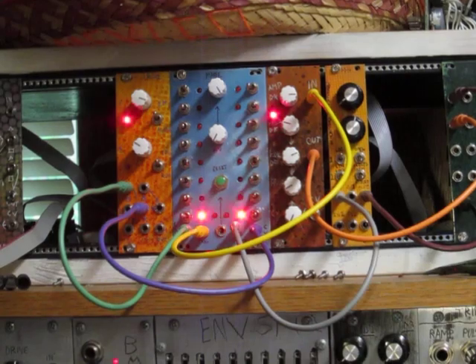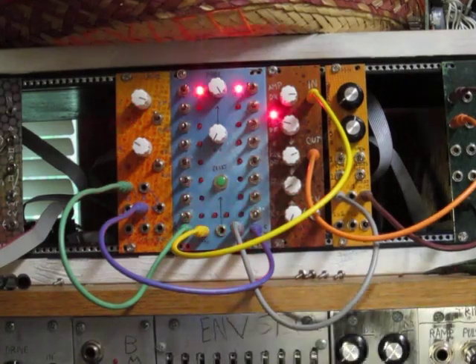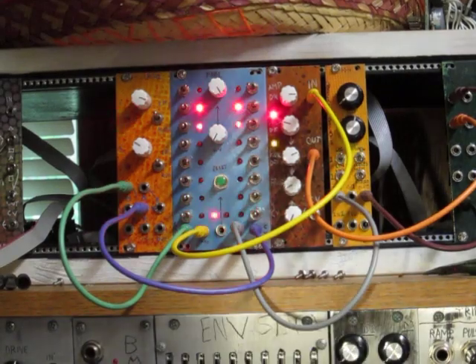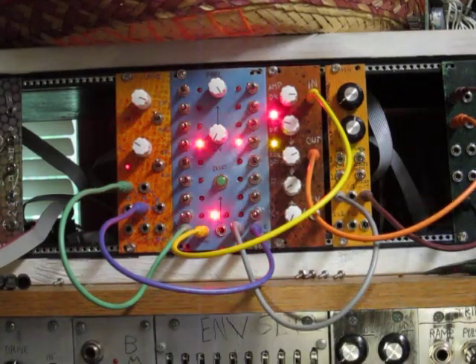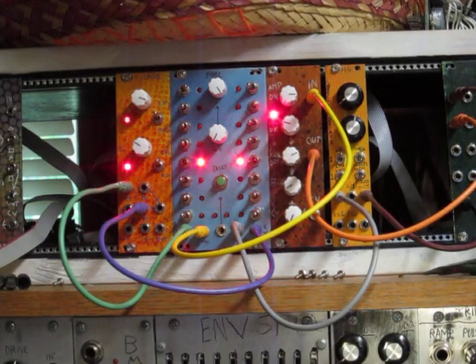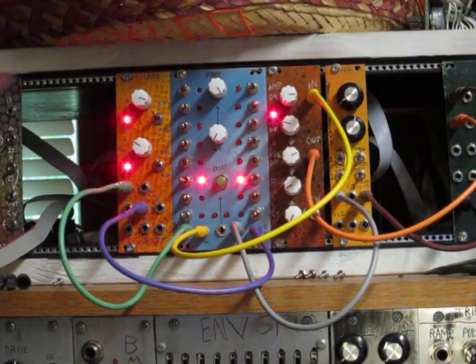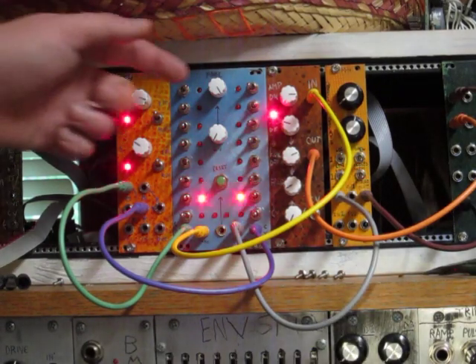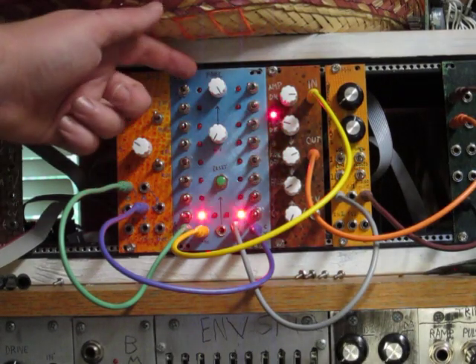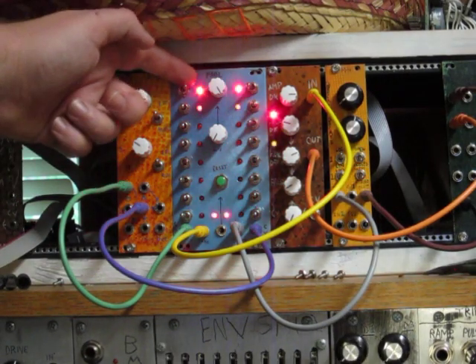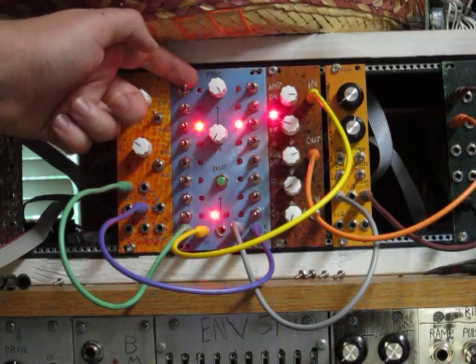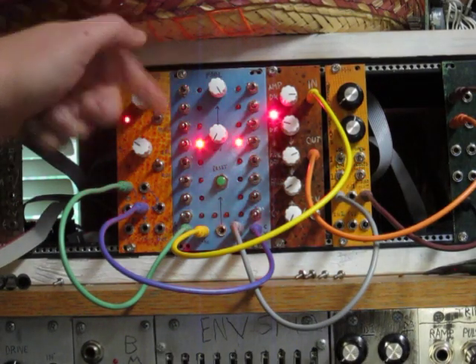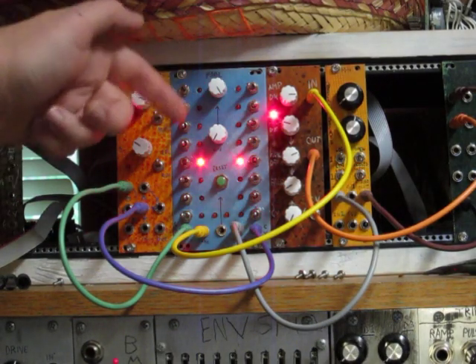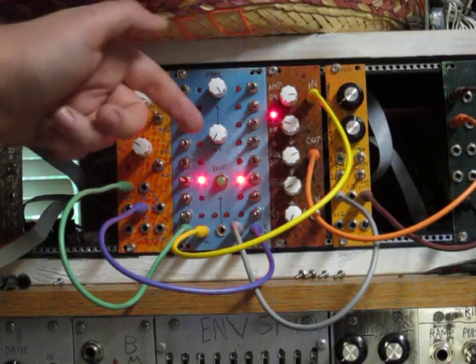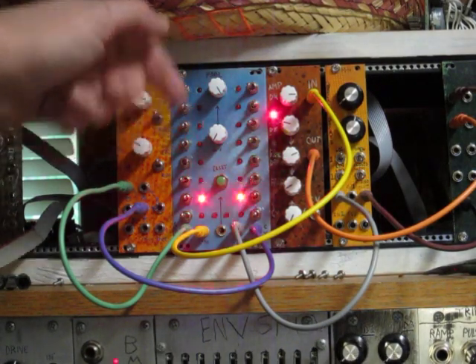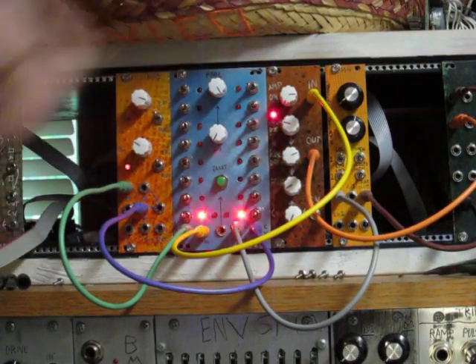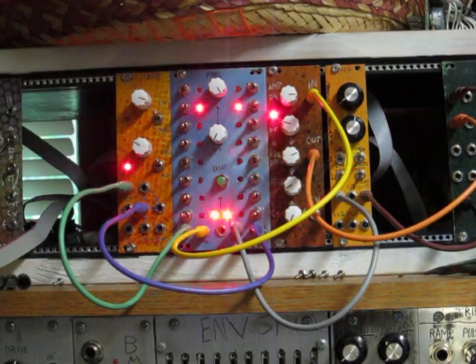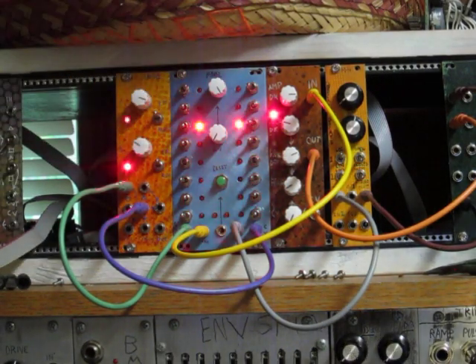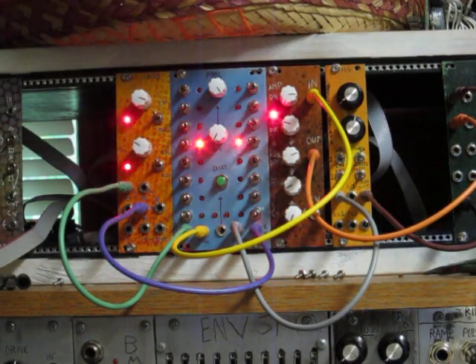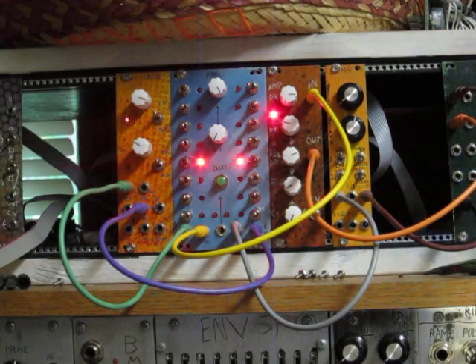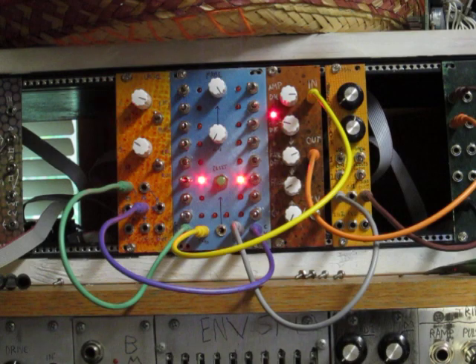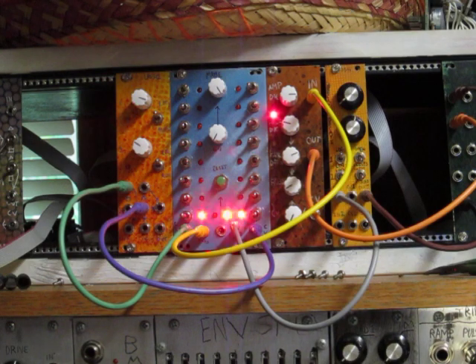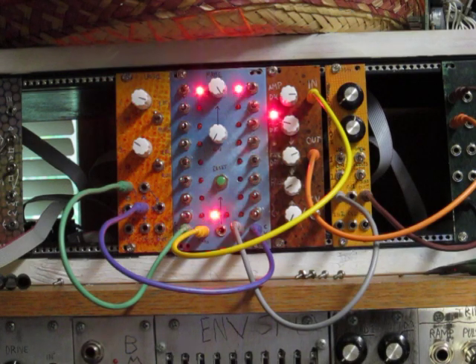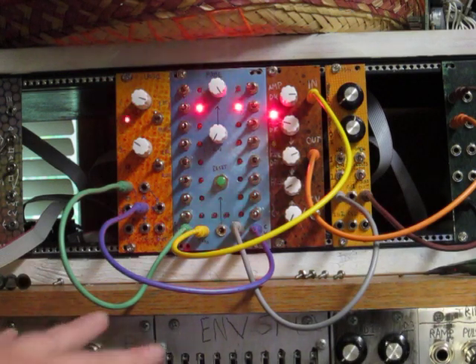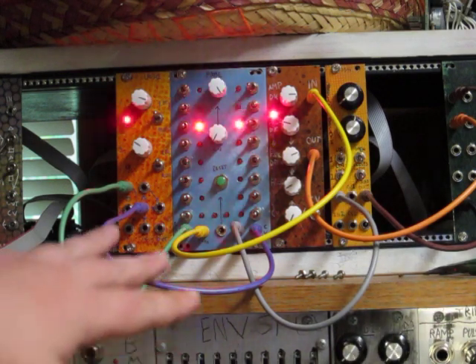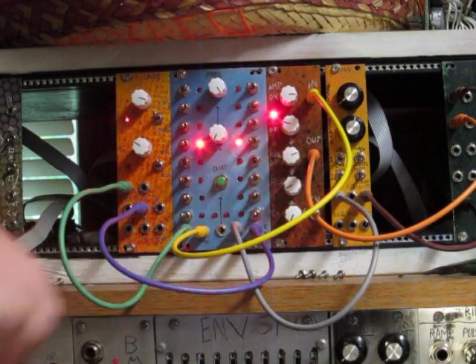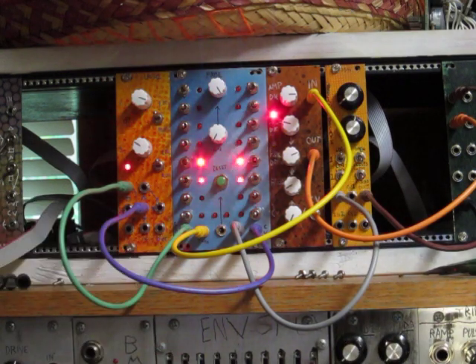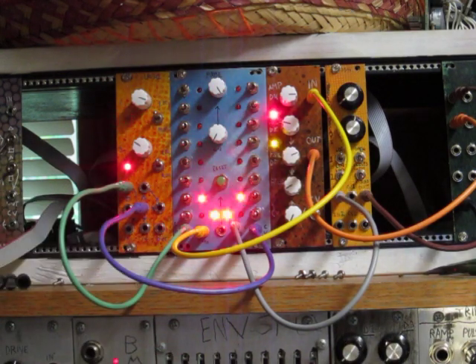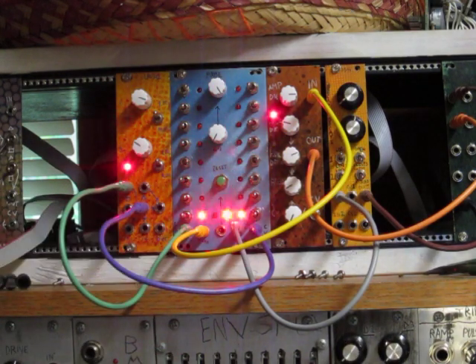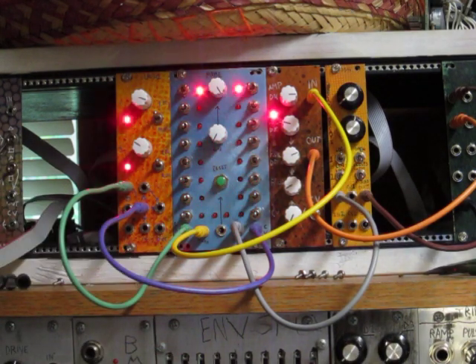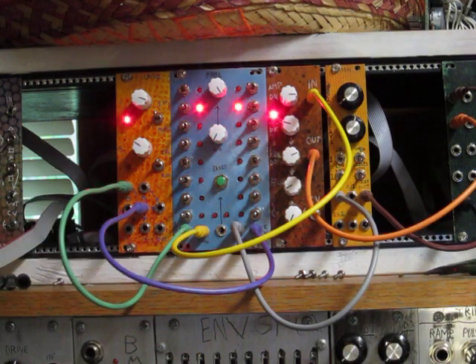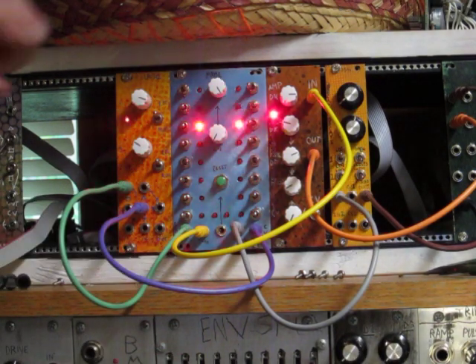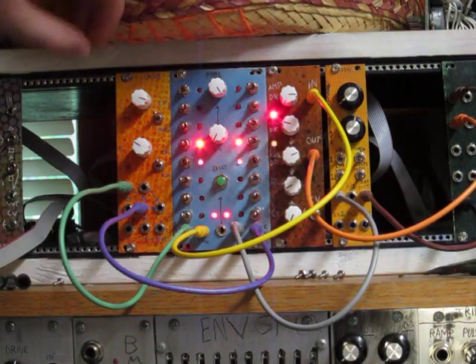Hey everyone, this is the new Barton Musical Circuits Yes, No, Maybe sequencer. I've got a patch set up and I wanted to briefly explain how this thing works.